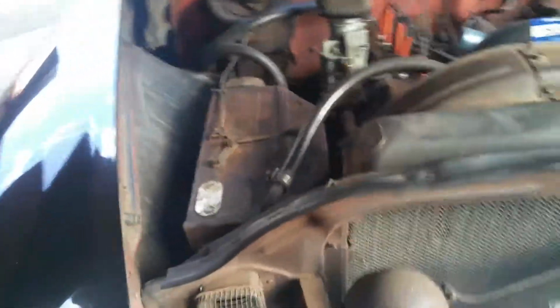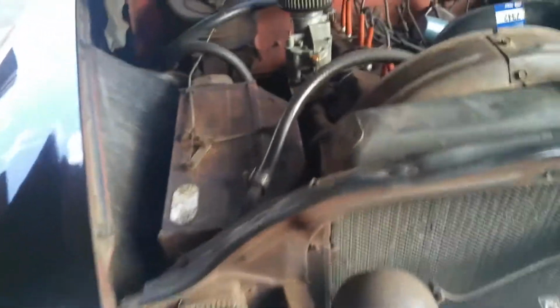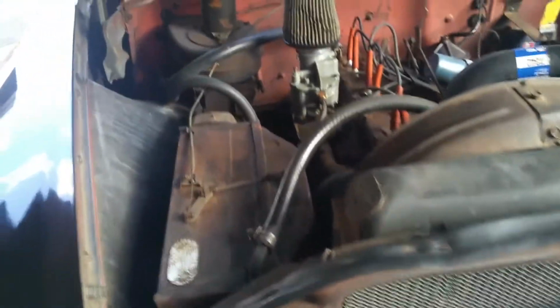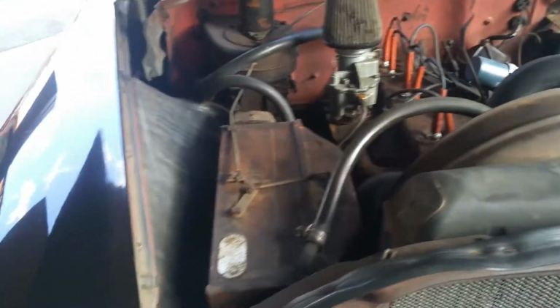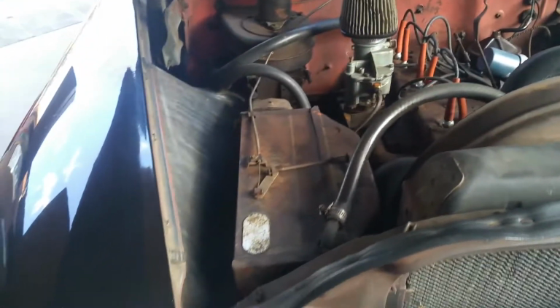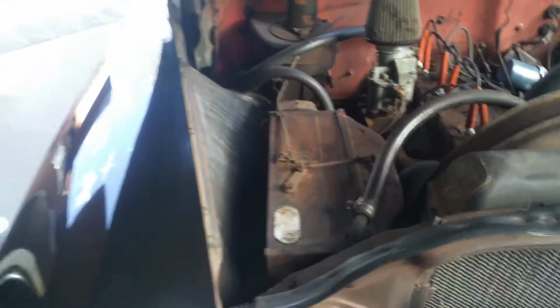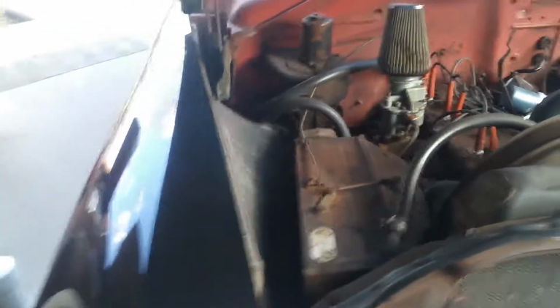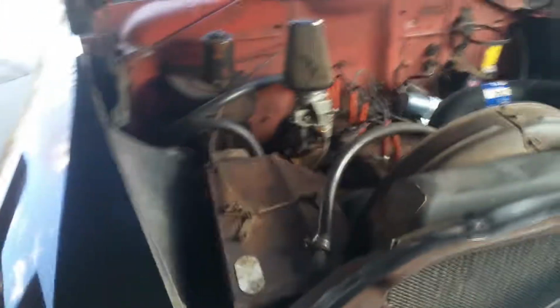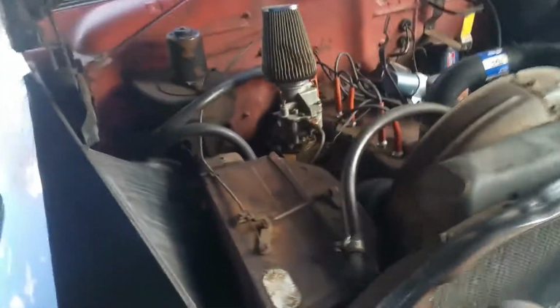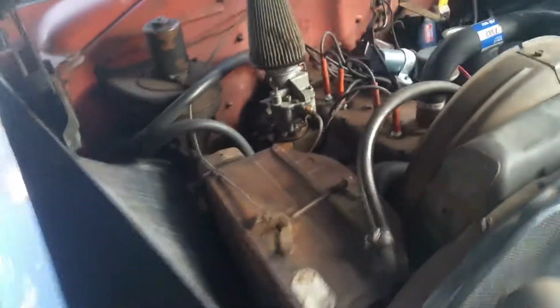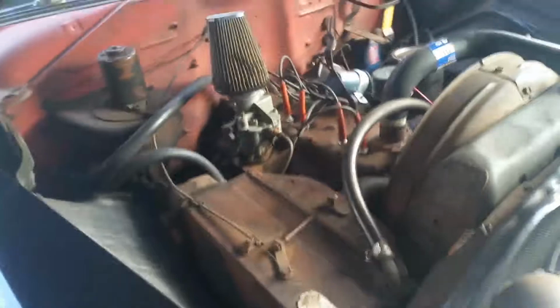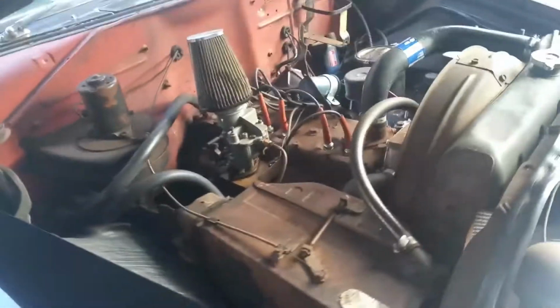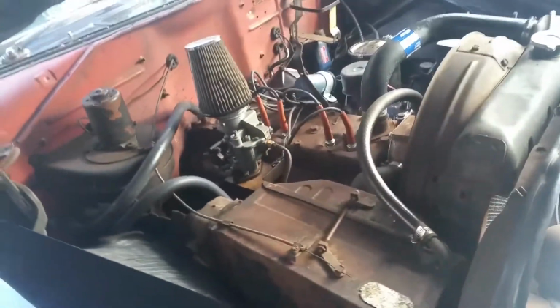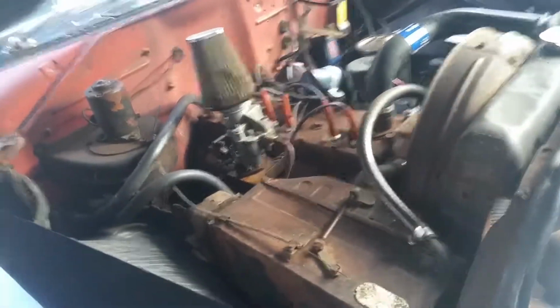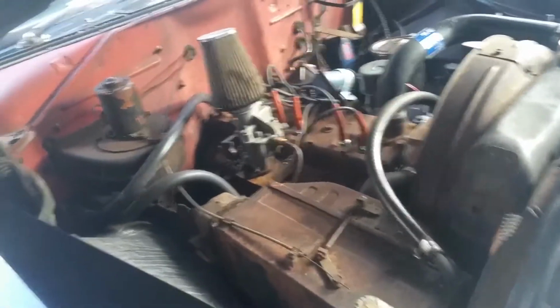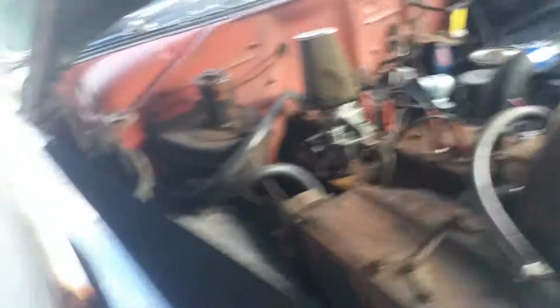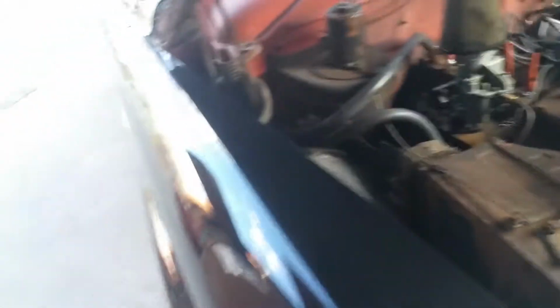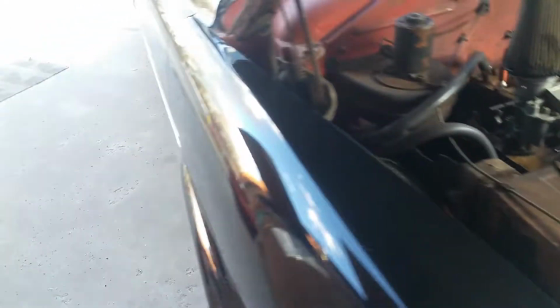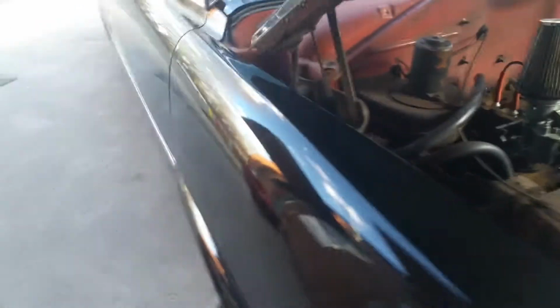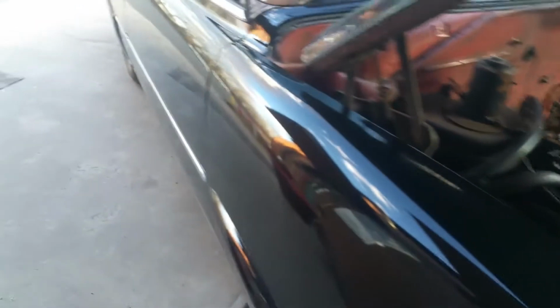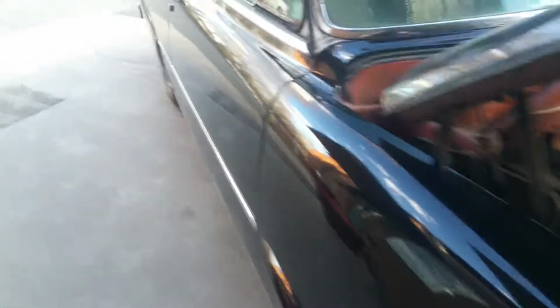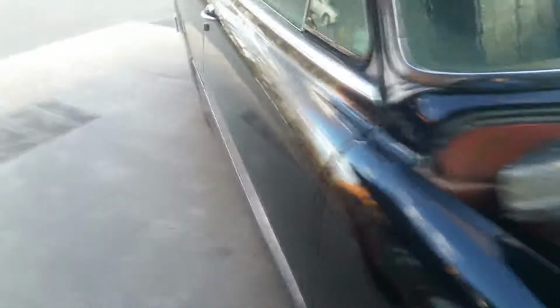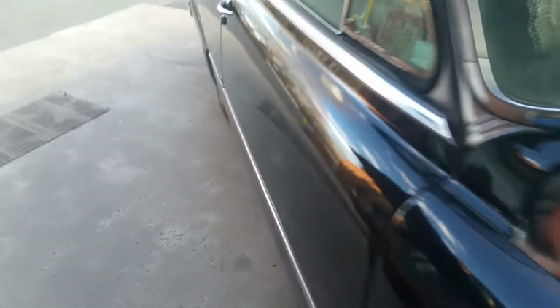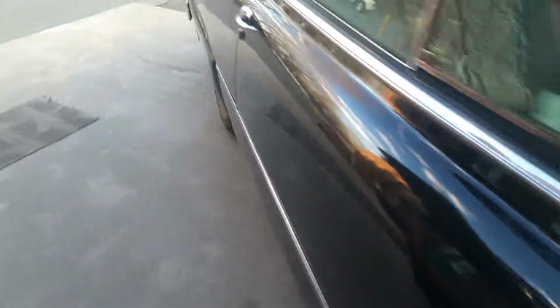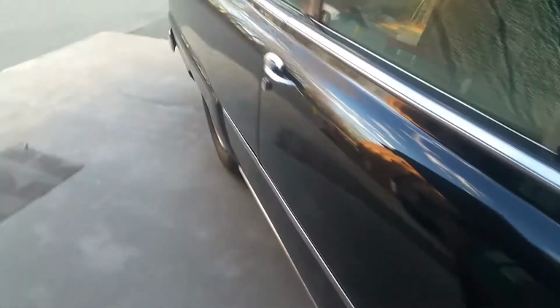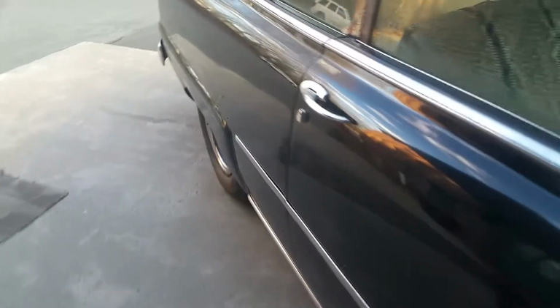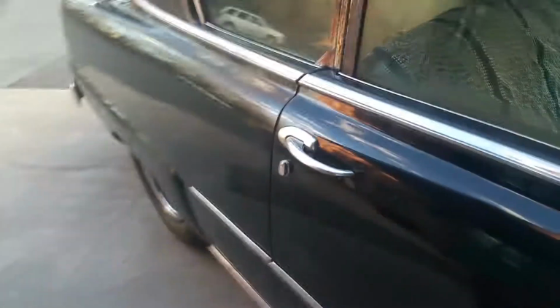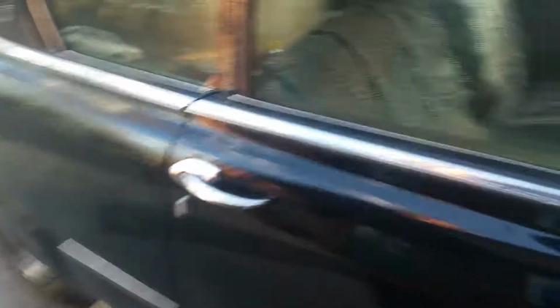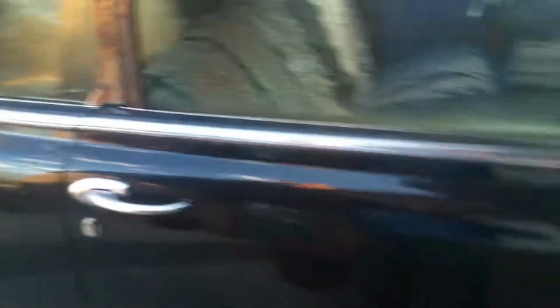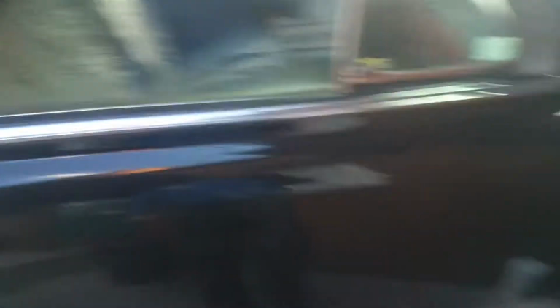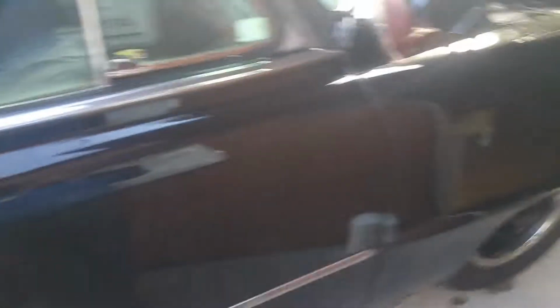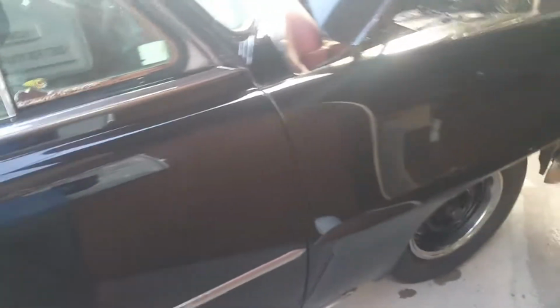I have some plans of fully restoring it — new paint job, new pretty much everything on it. But for now I'm kind of young, so I can't afford everything.